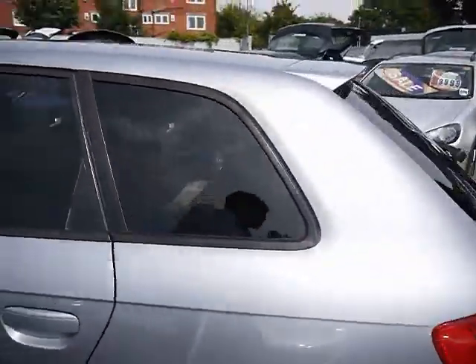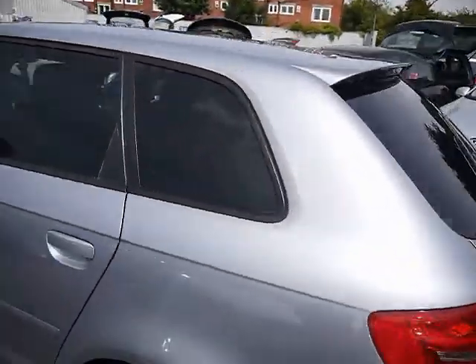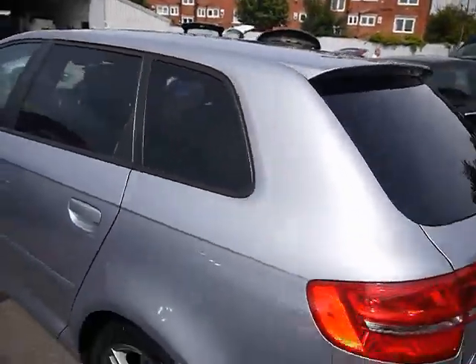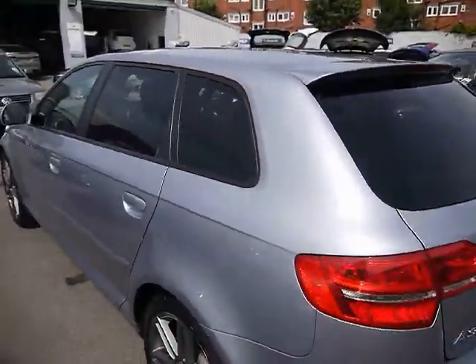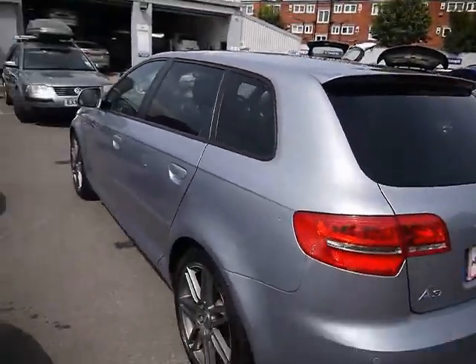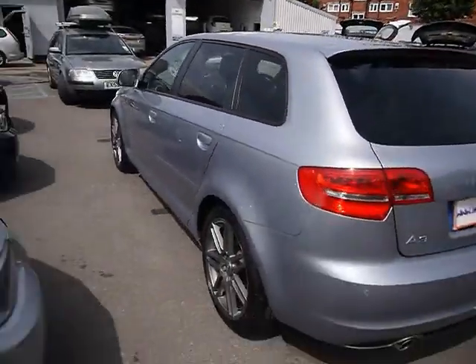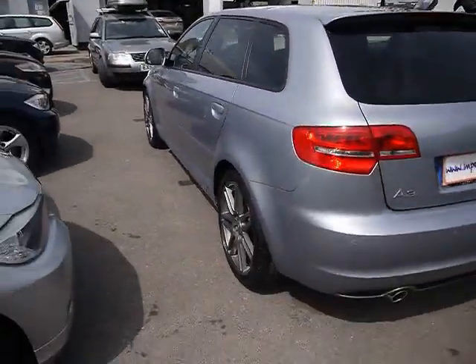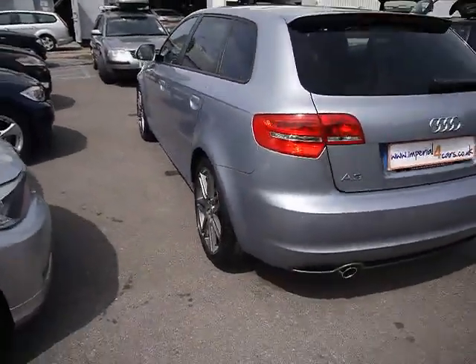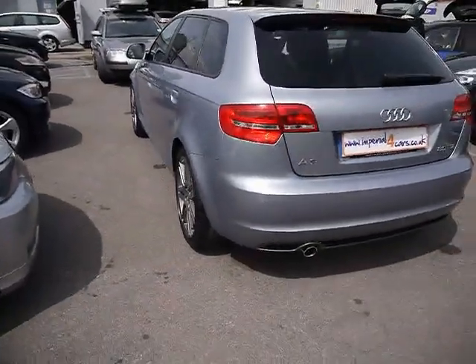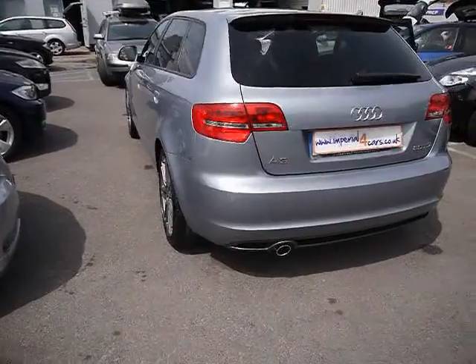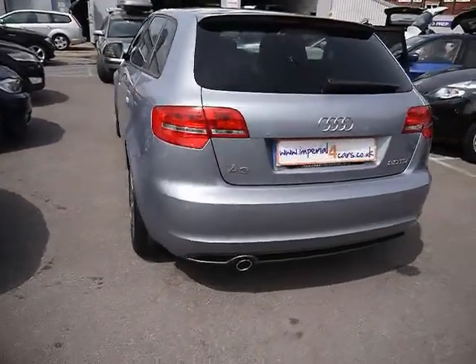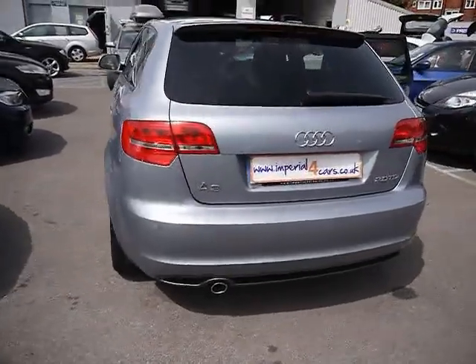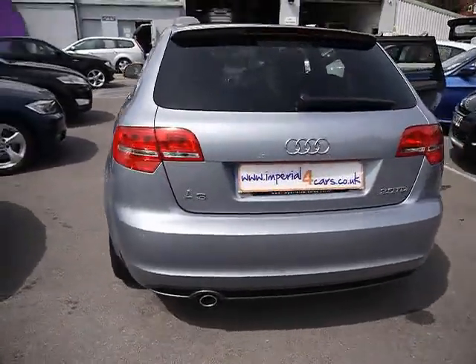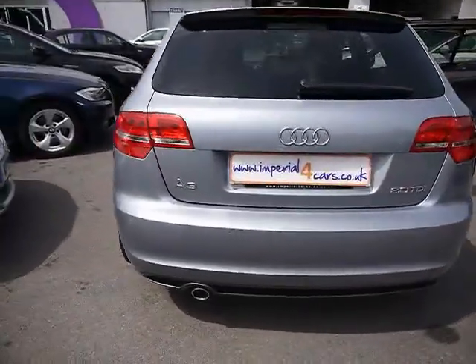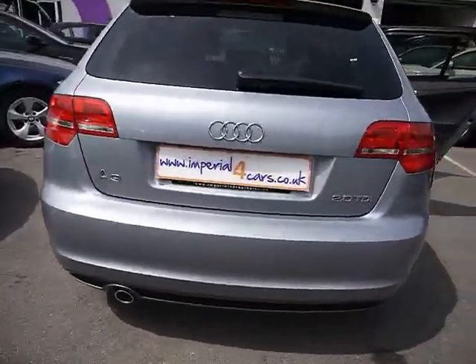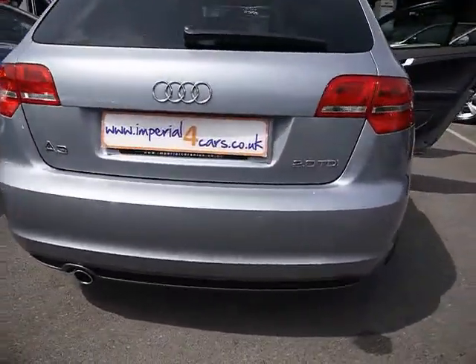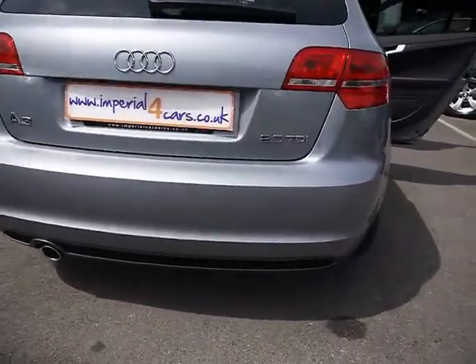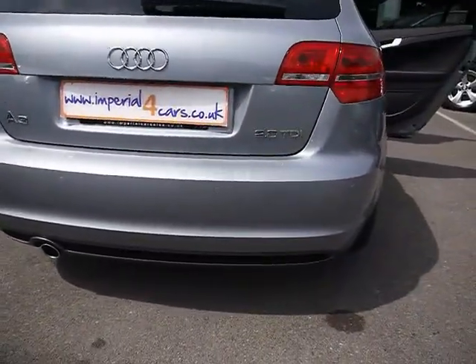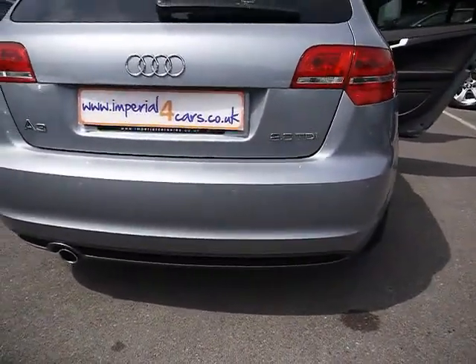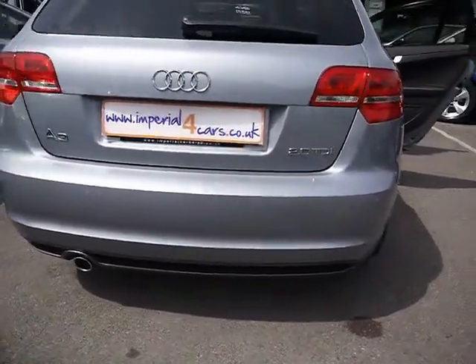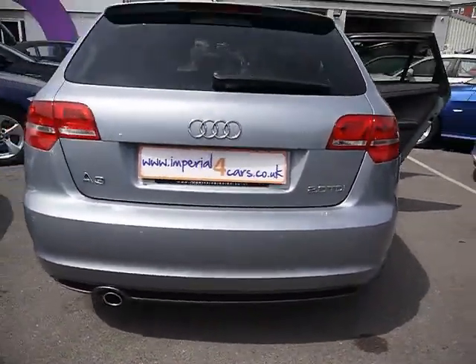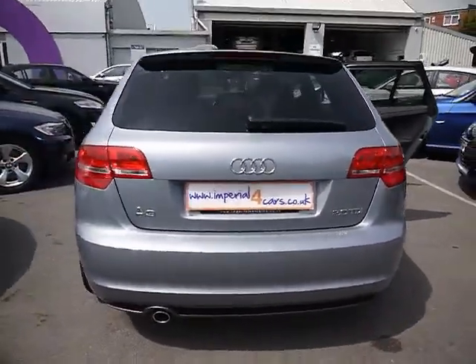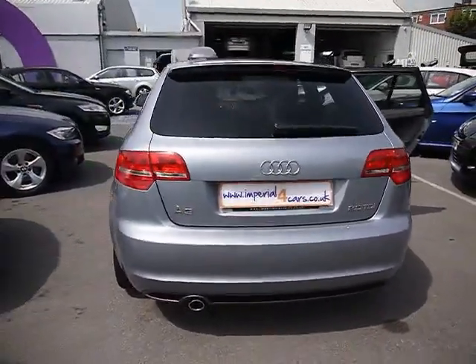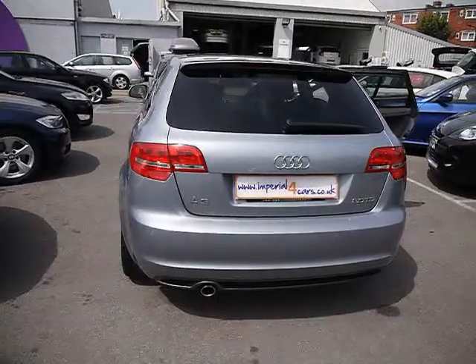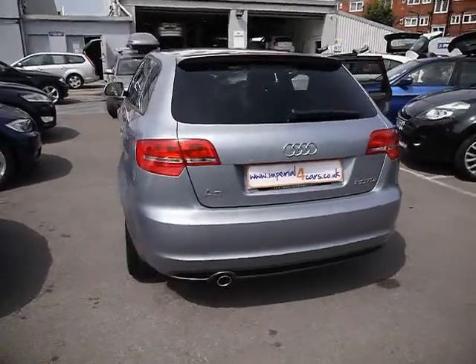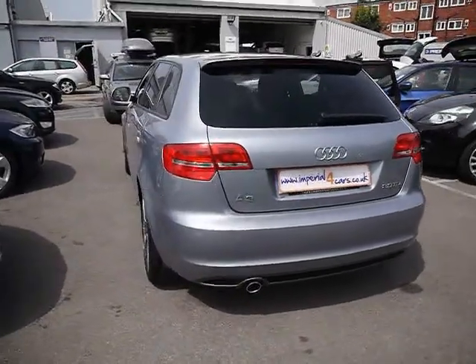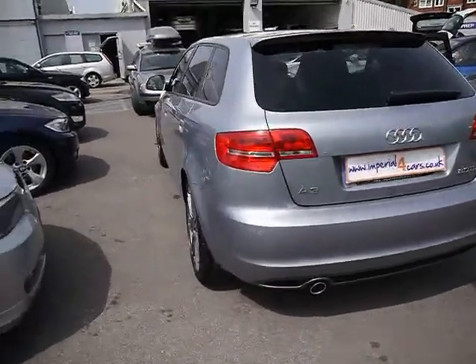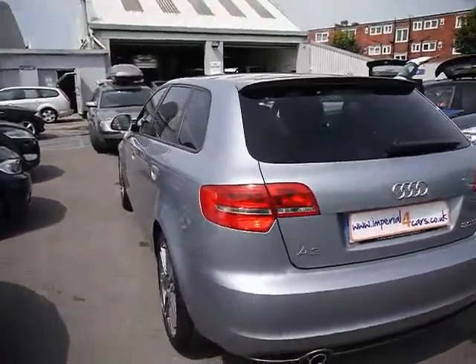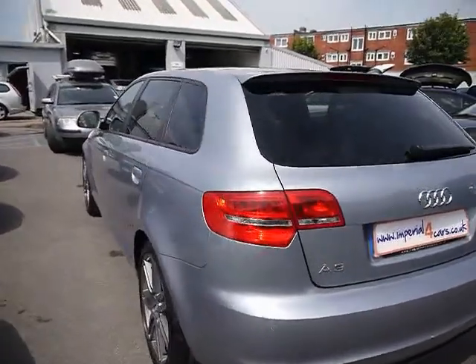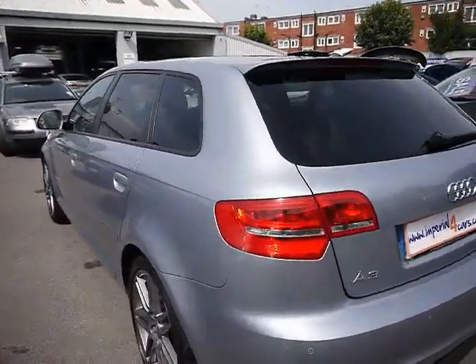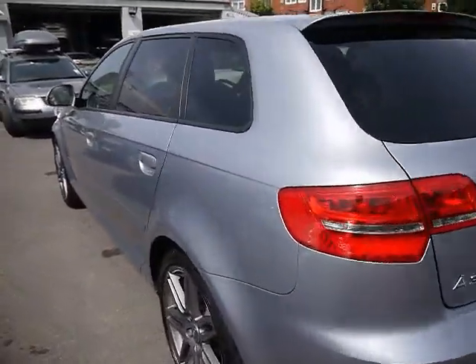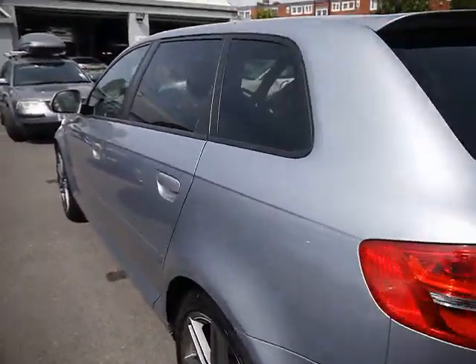As you can see, we have rear privacy glass and parking sensors all along the rear bumper. Bodywork and paintwork all around the car are in absolutely immaculate condition with no dents, scrapes or scratches to any panel.